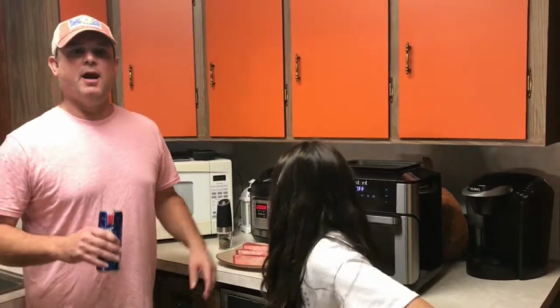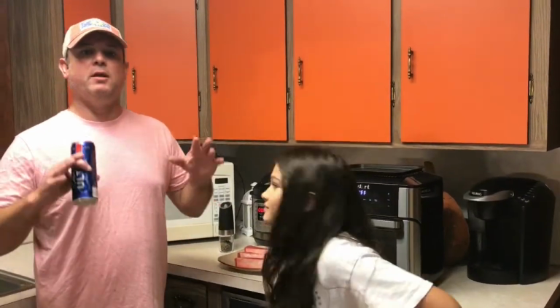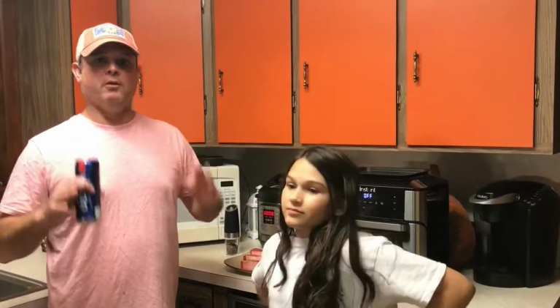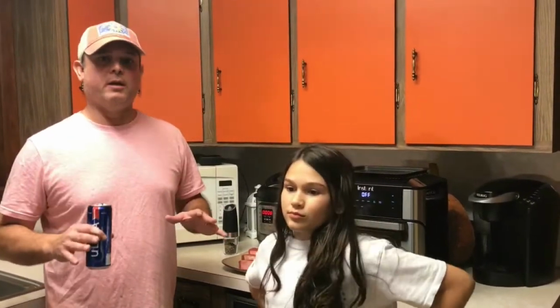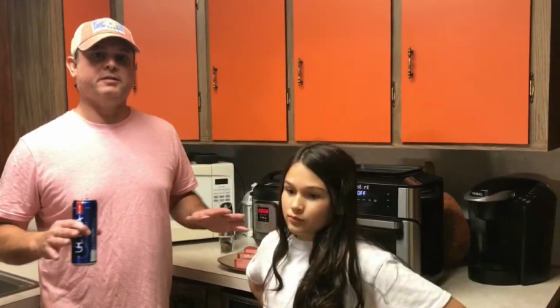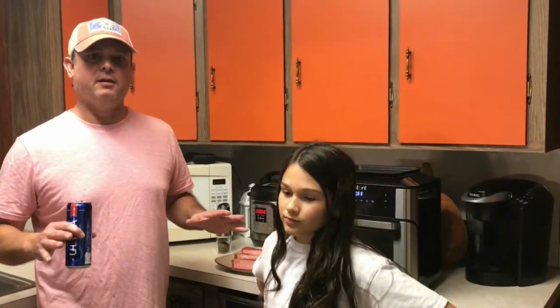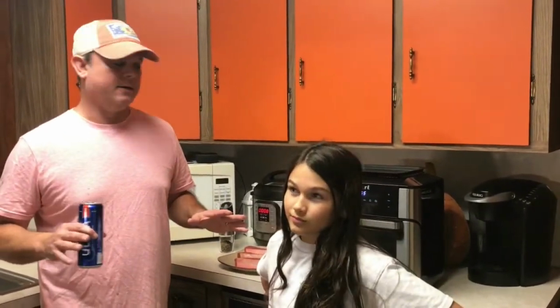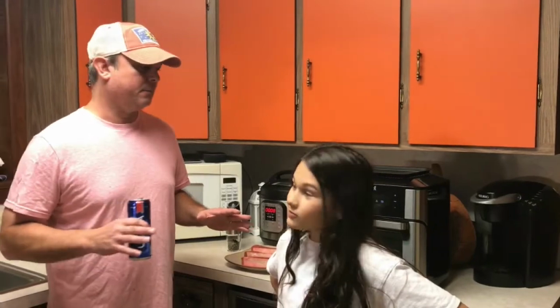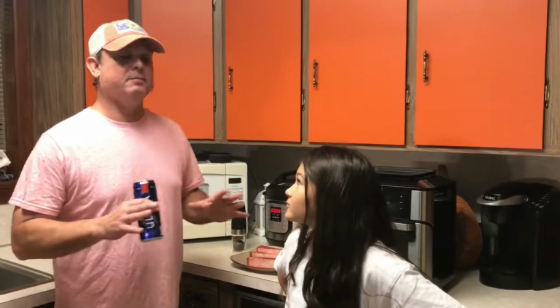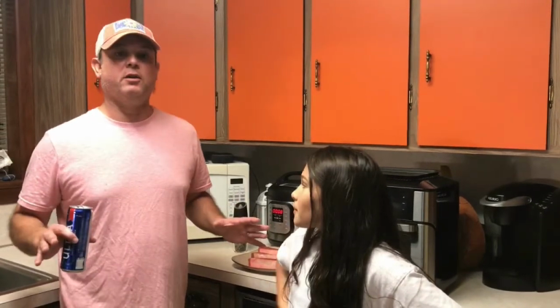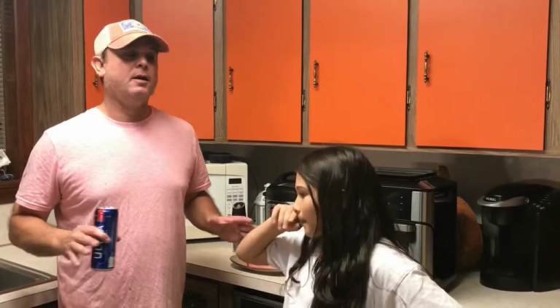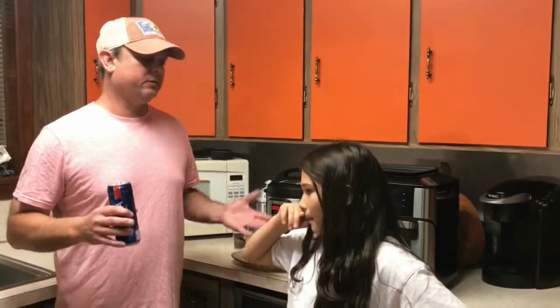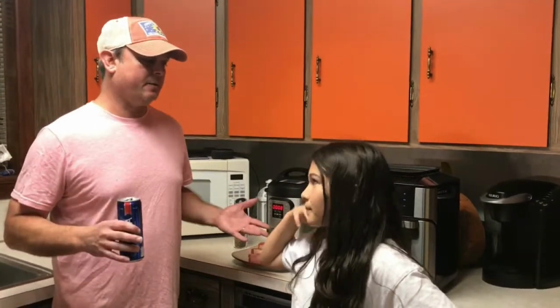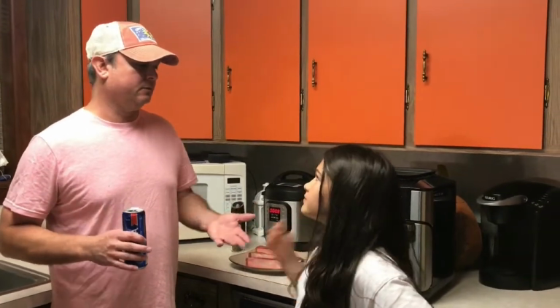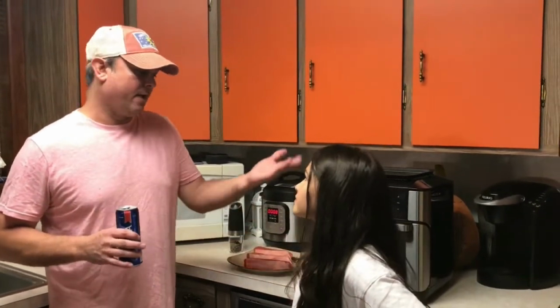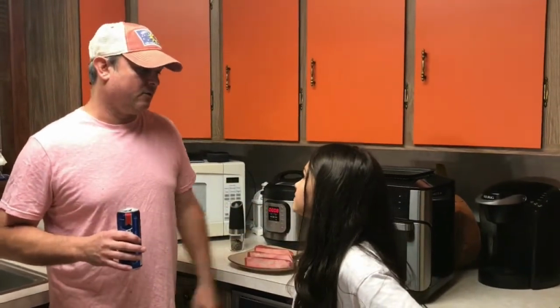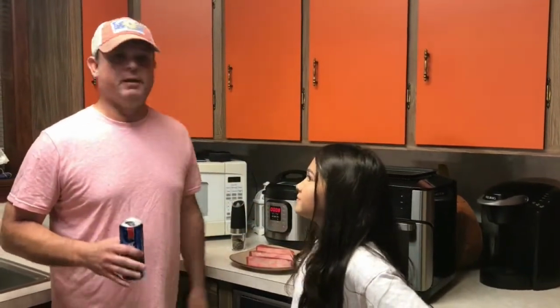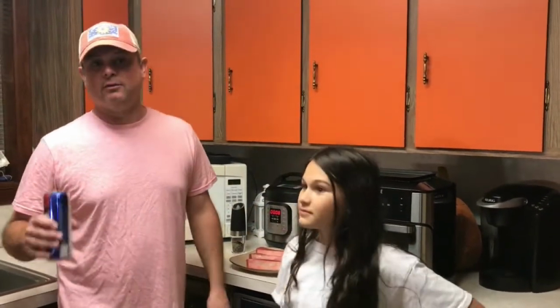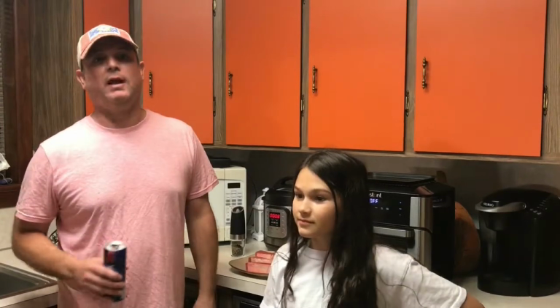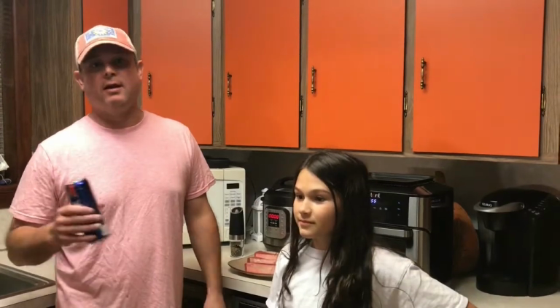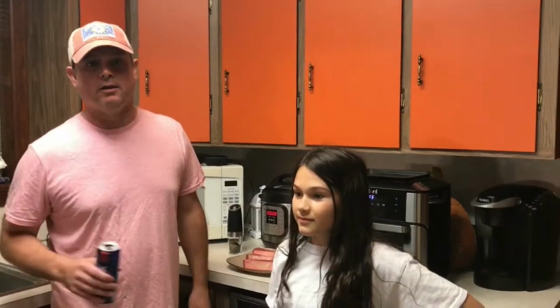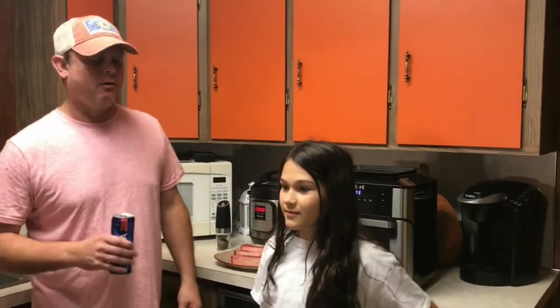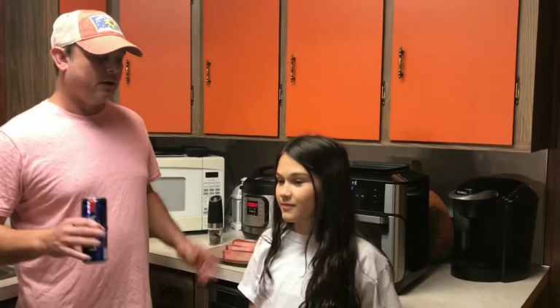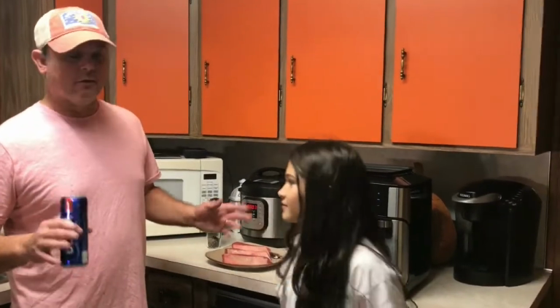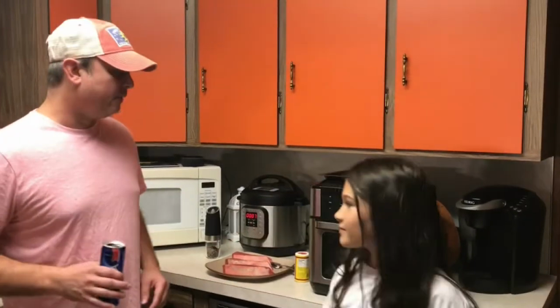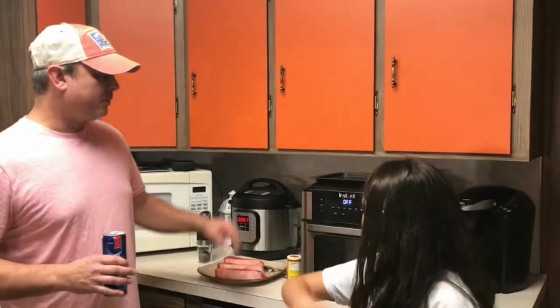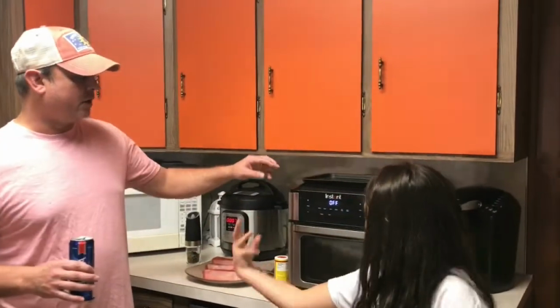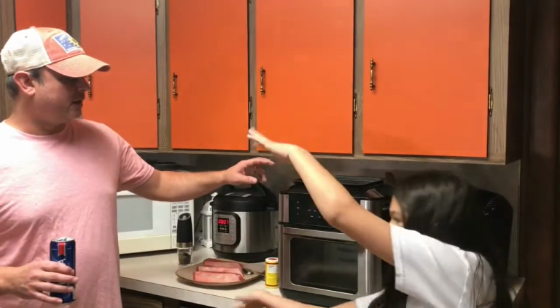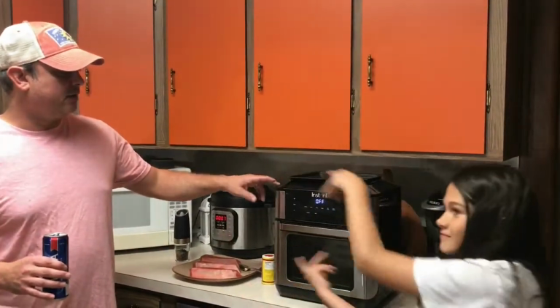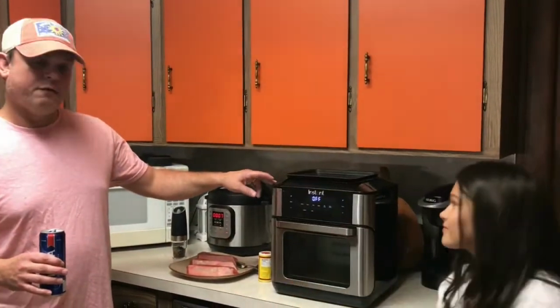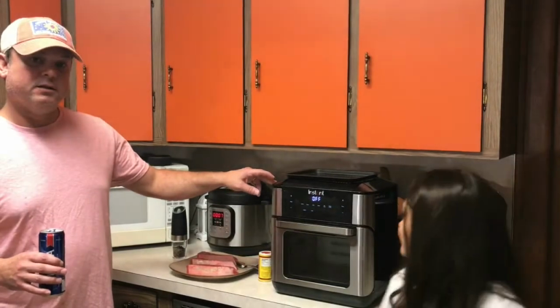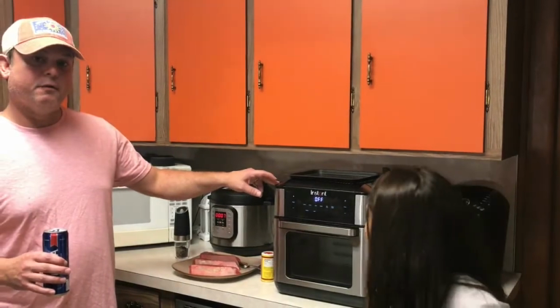I'm normally a grill guy when it comes to my steak — I believe that's the best way to cook it. But sometimes when it's raining, or you don't have any gas, or you're too lazy to get out there and clean your grill, I'm going to show you how to cook it tonight in the air fryer — Instant Pot air fryer.